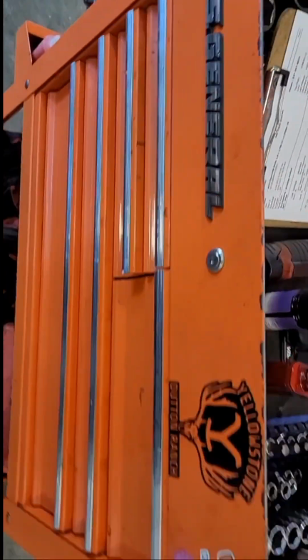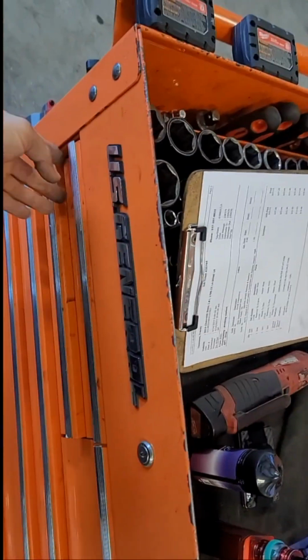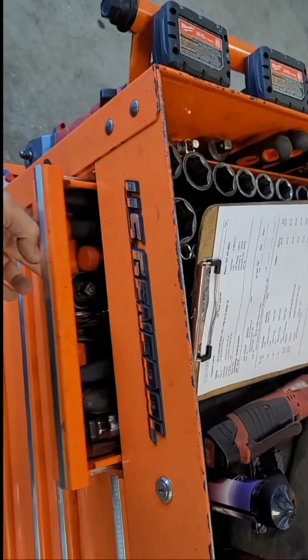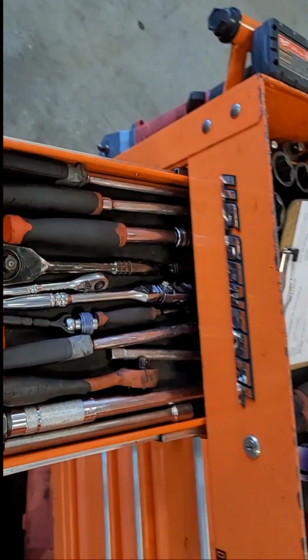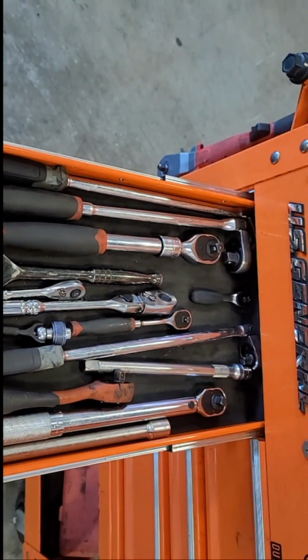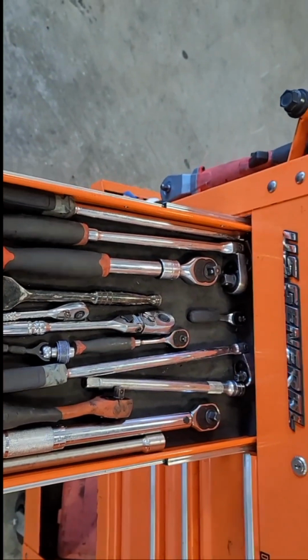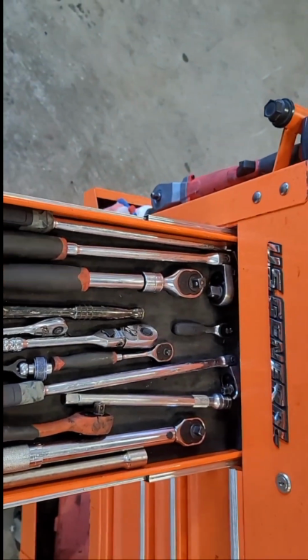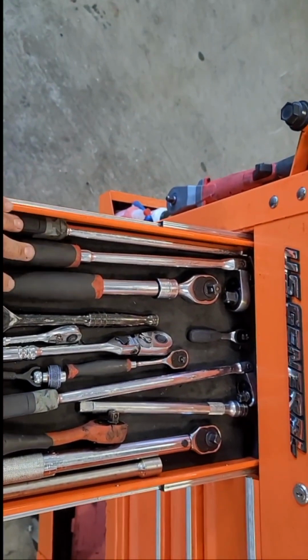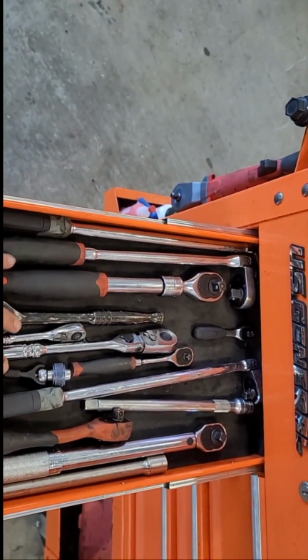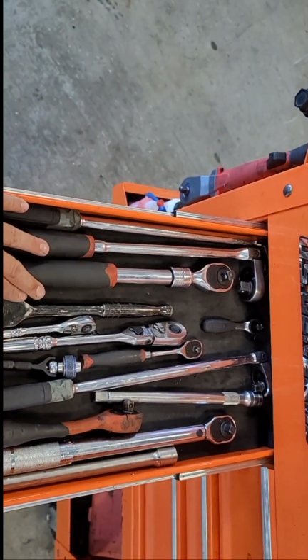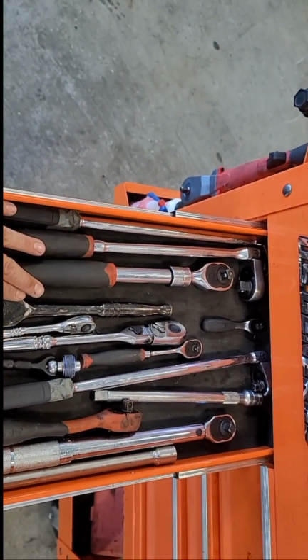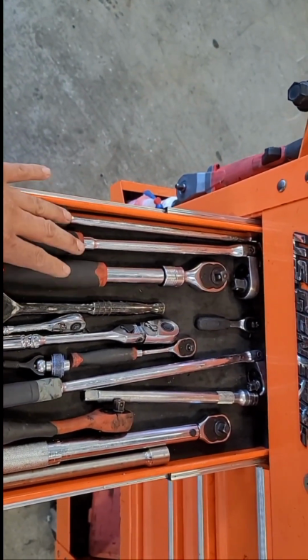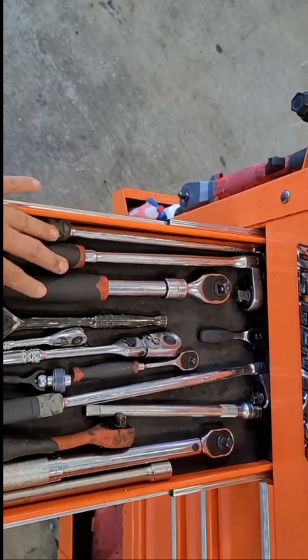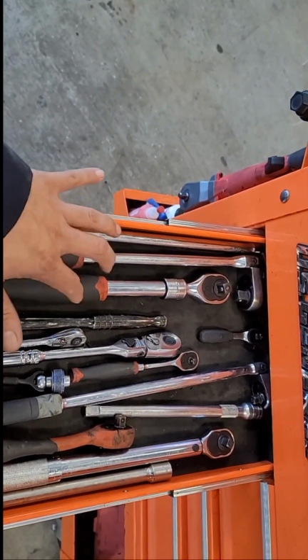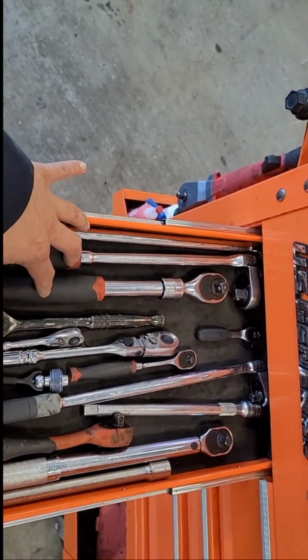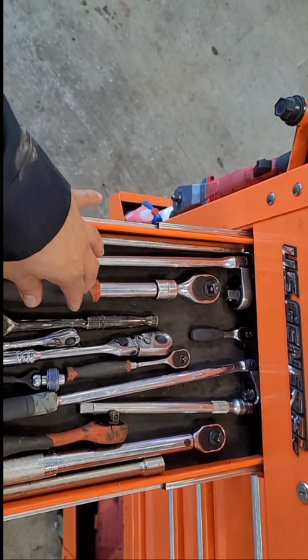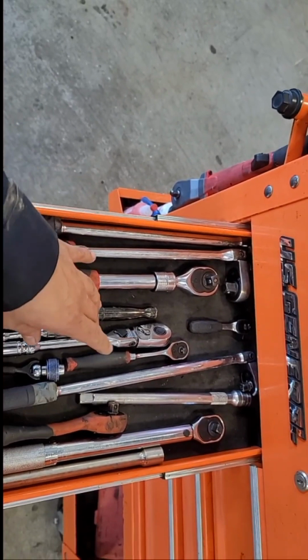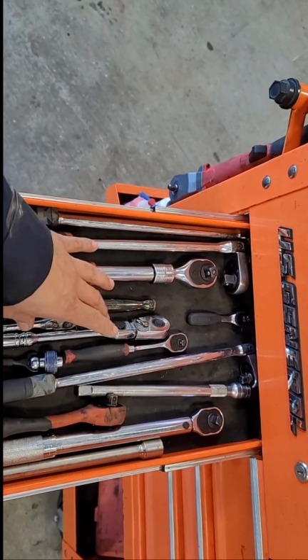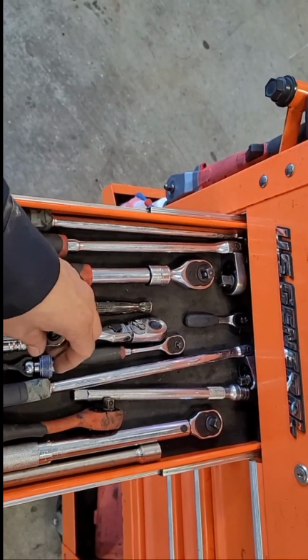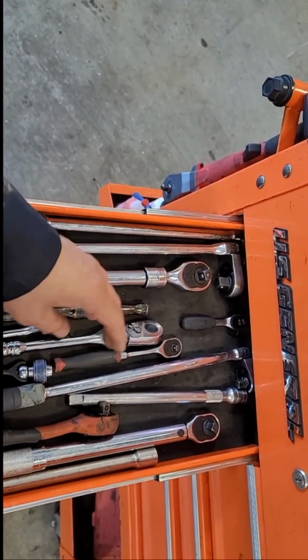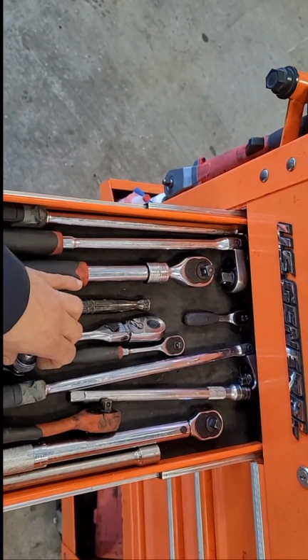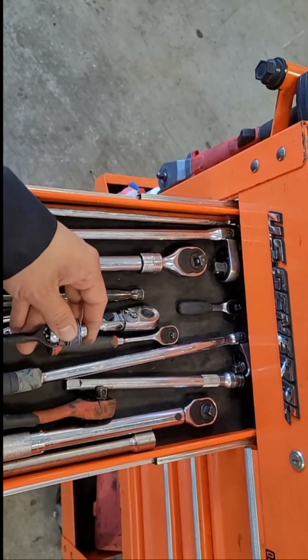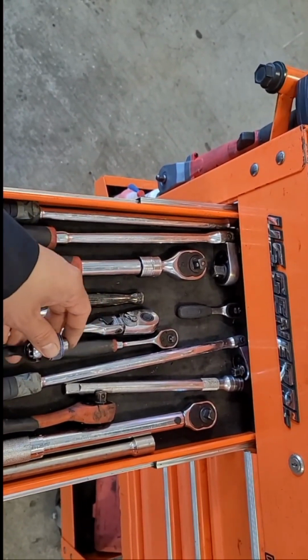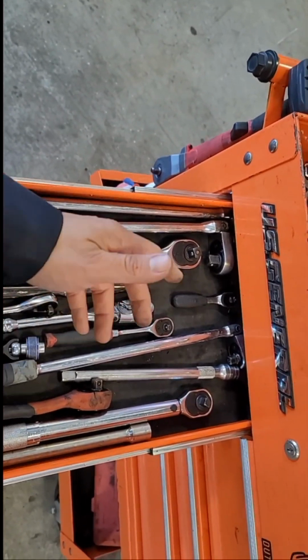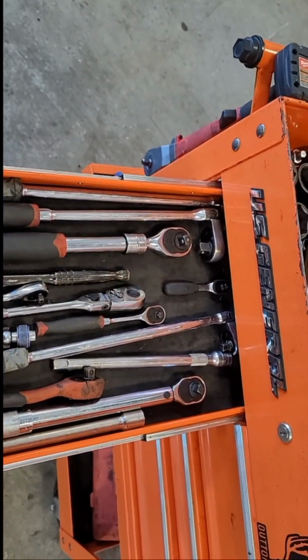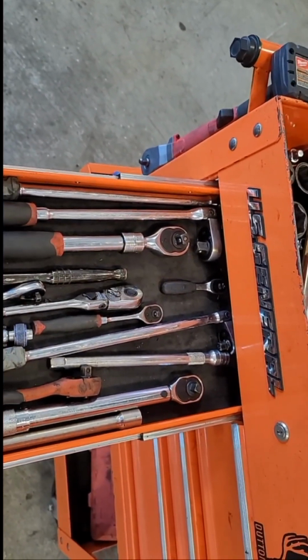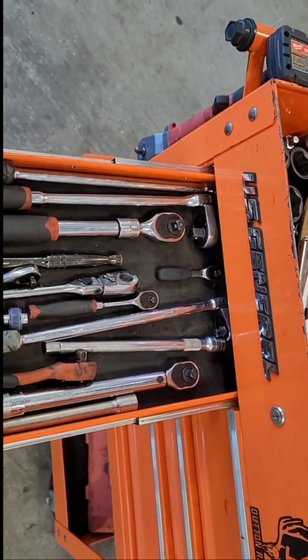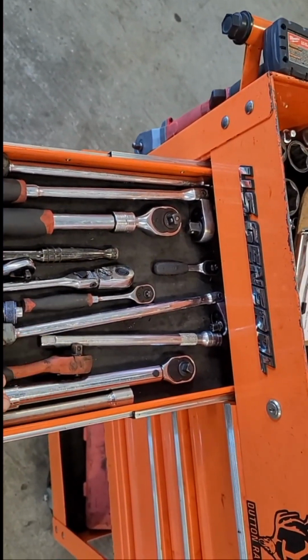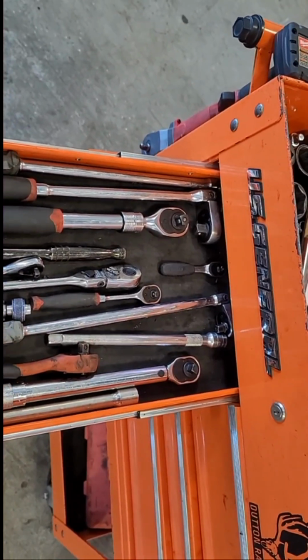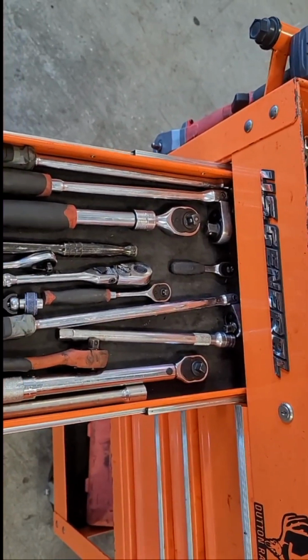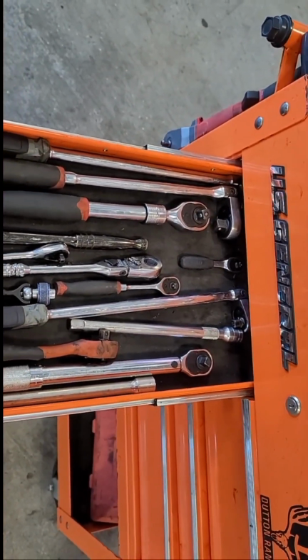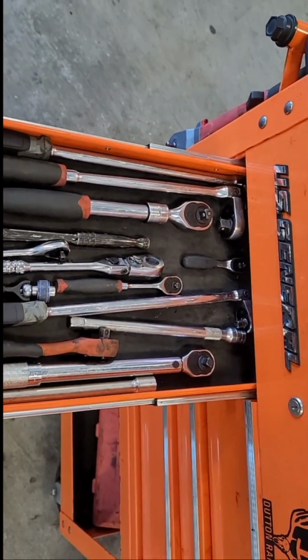In this drawer I pretty much got all my ratchets — my 3/8, half inch, quarter inch, and quarter inch swivel heads. And my cheap torque wrench that I use.